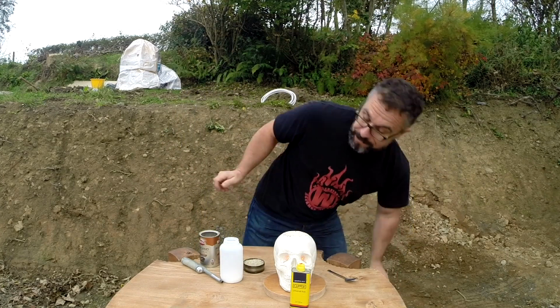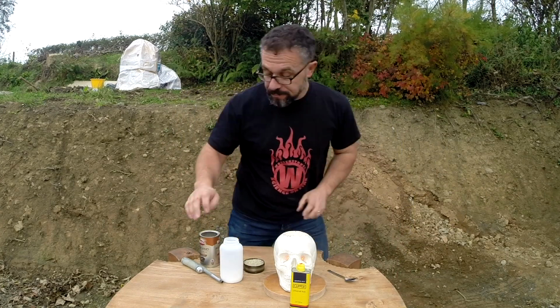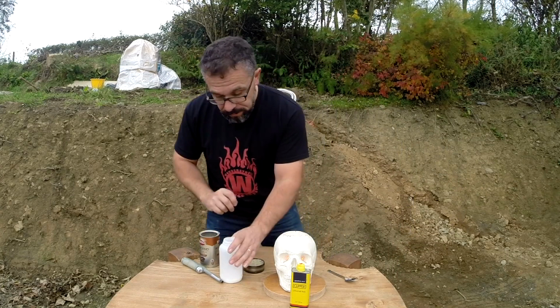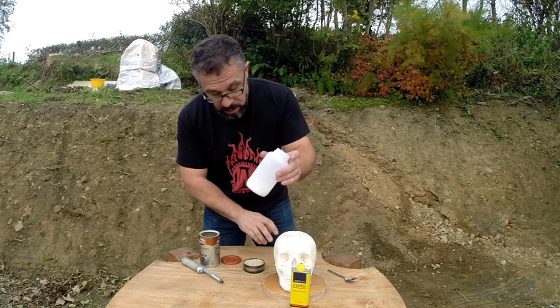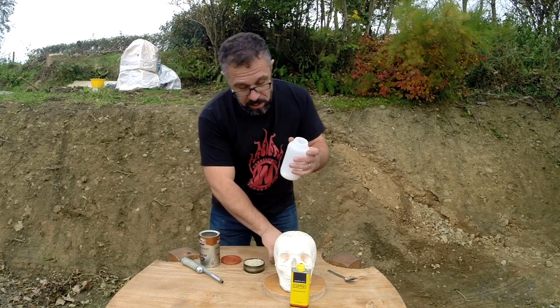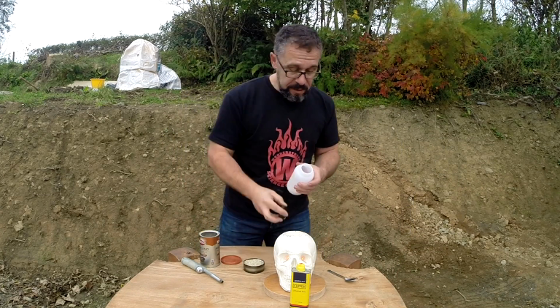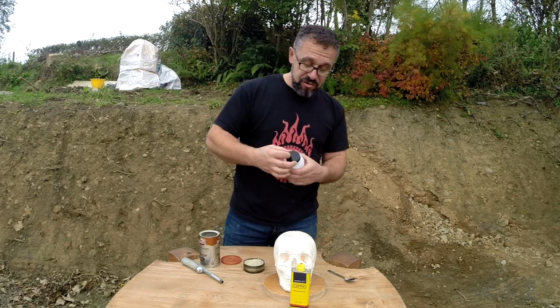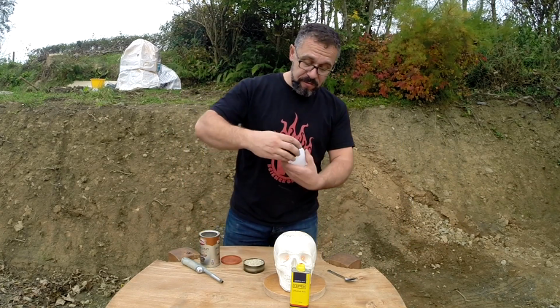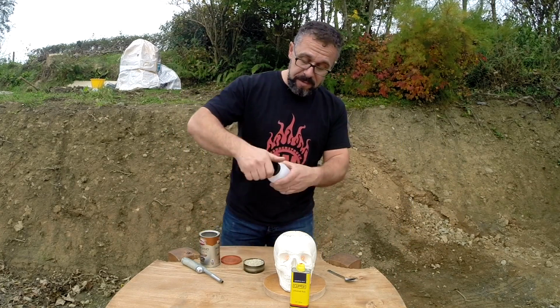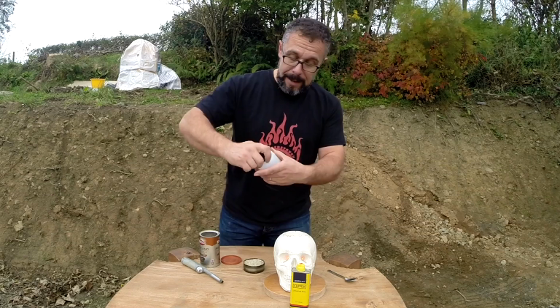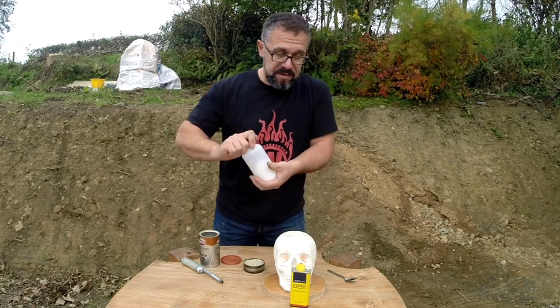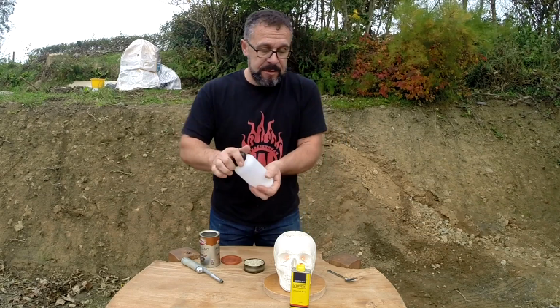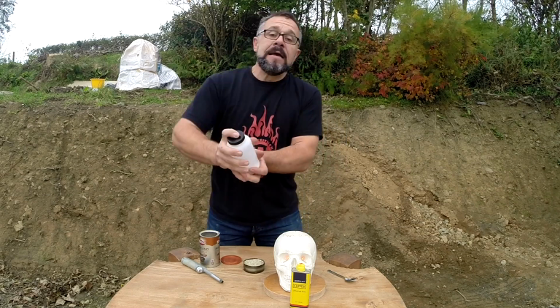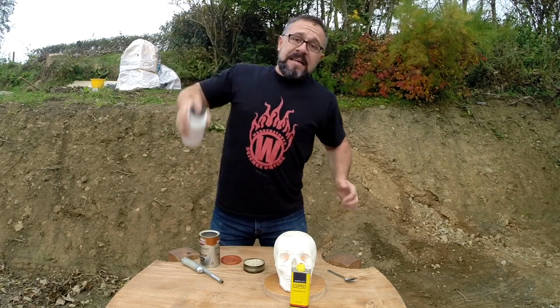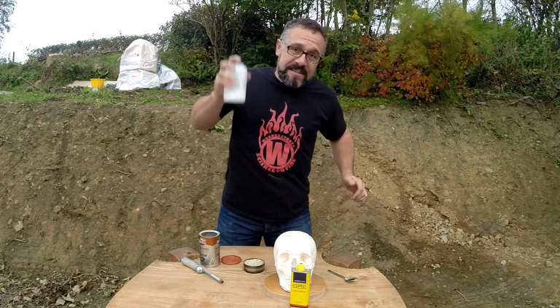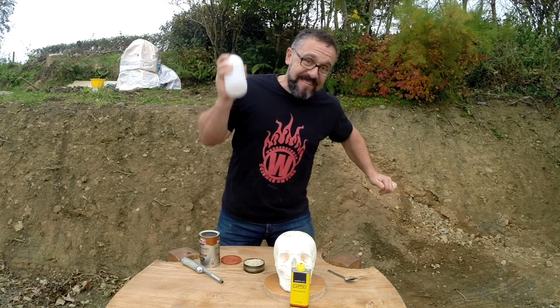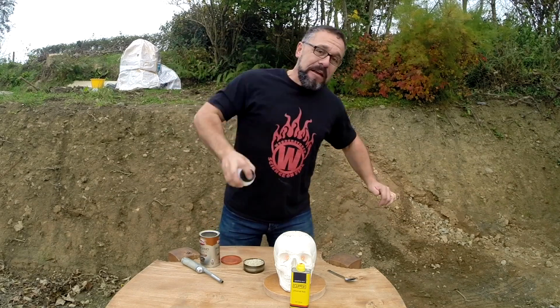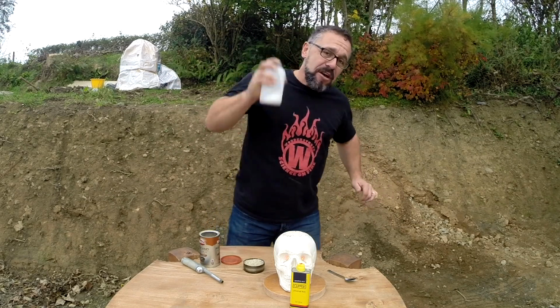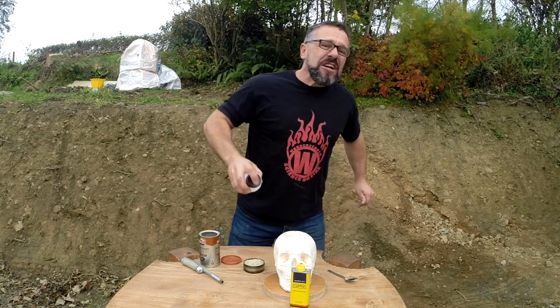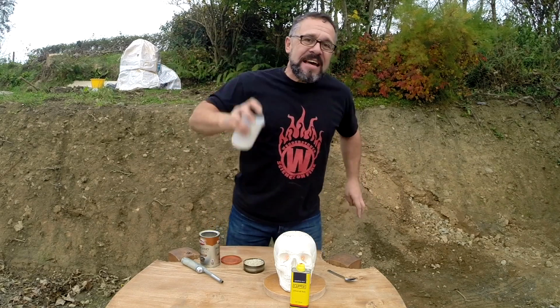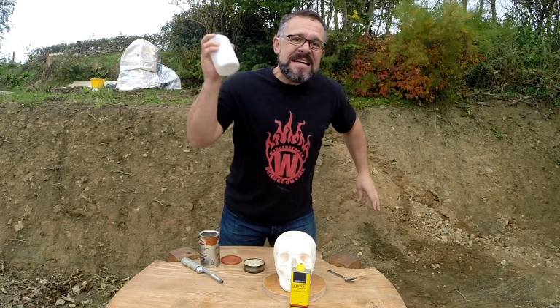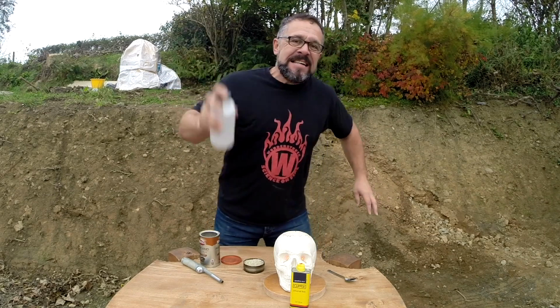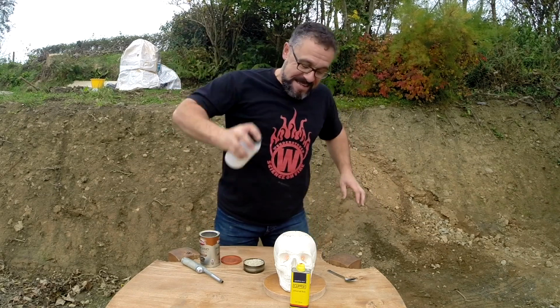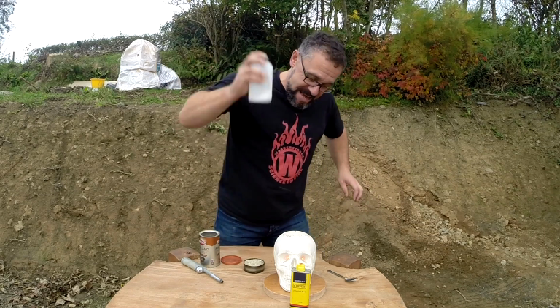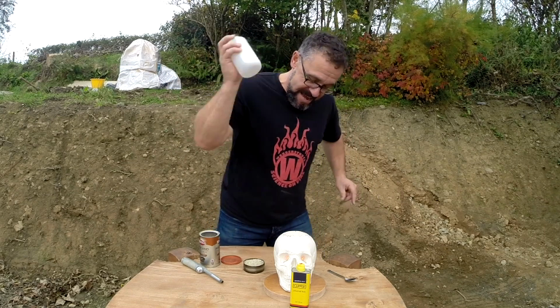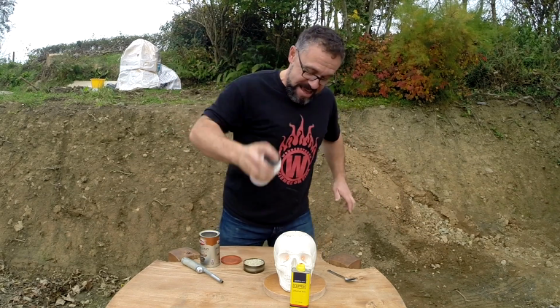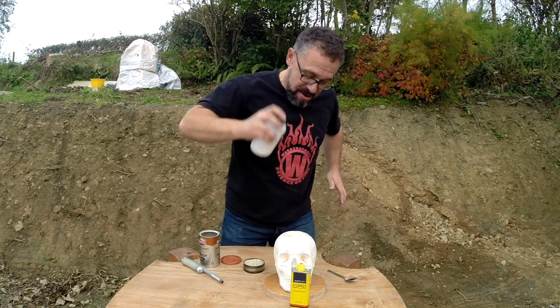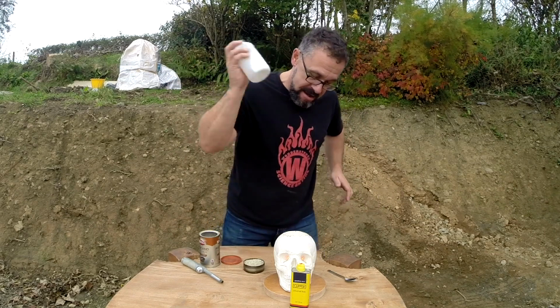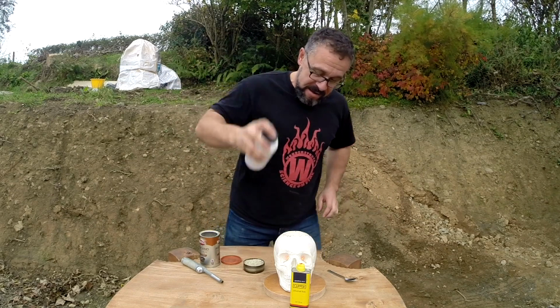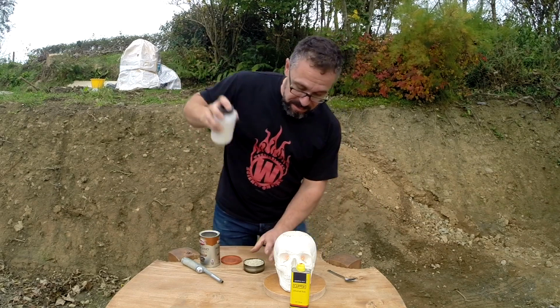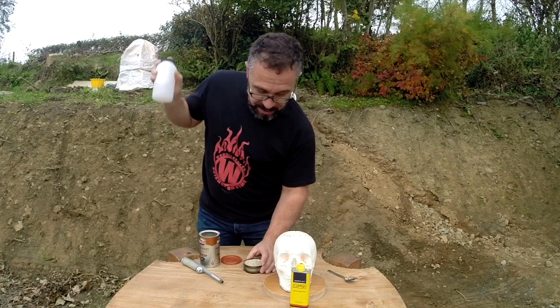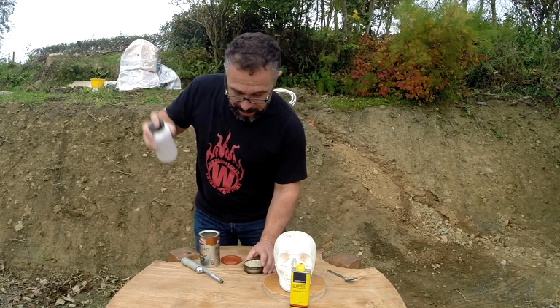I'm going to put the lid on — try to avoid big lumps — and give it a good shake. There we go, mix it all up.